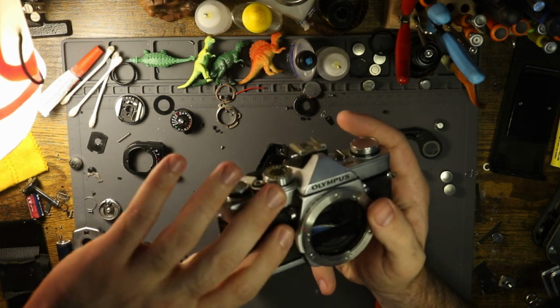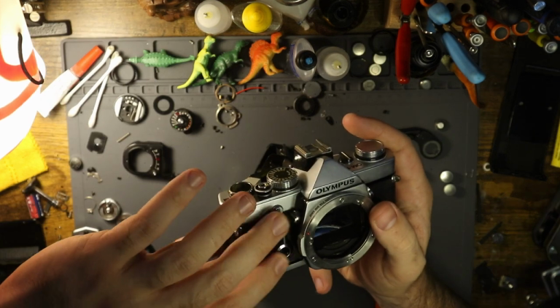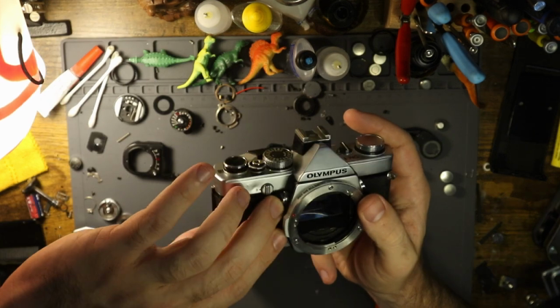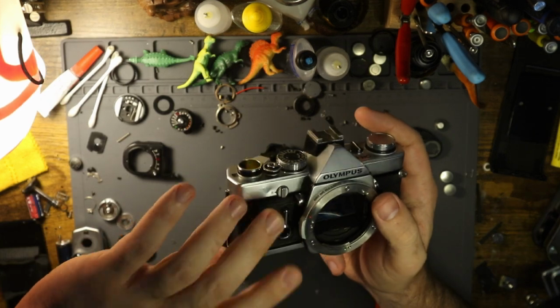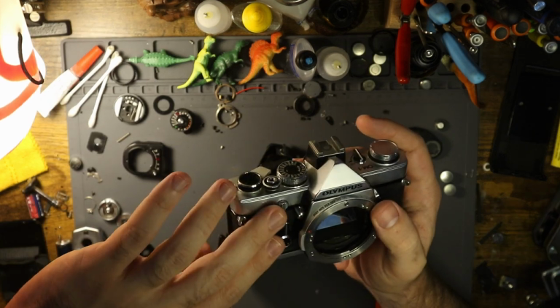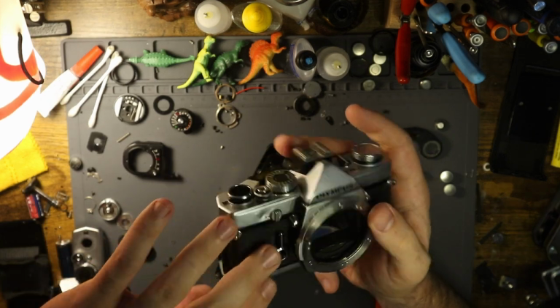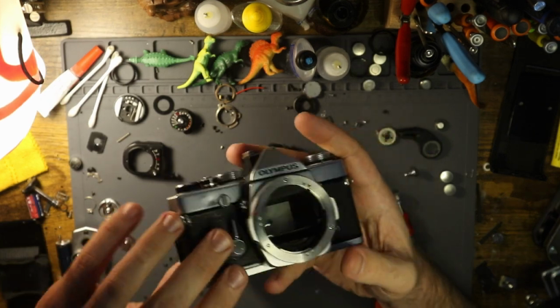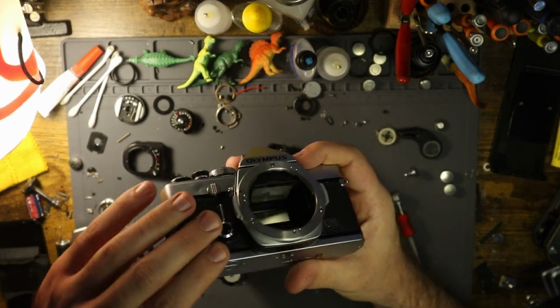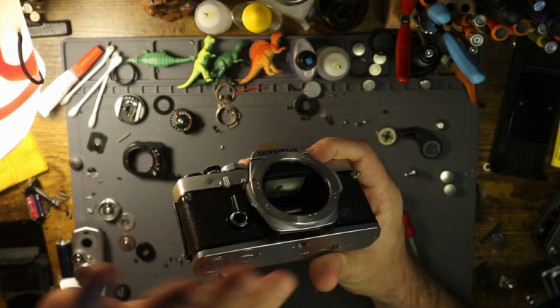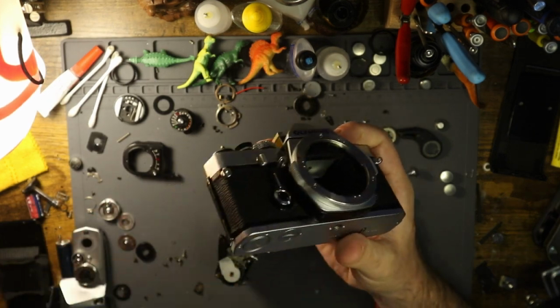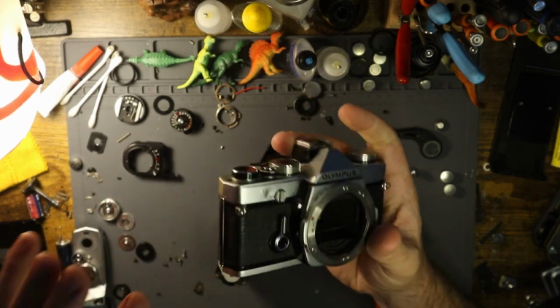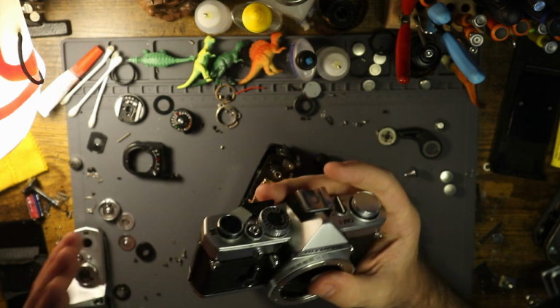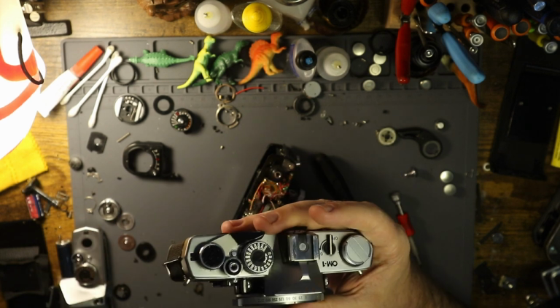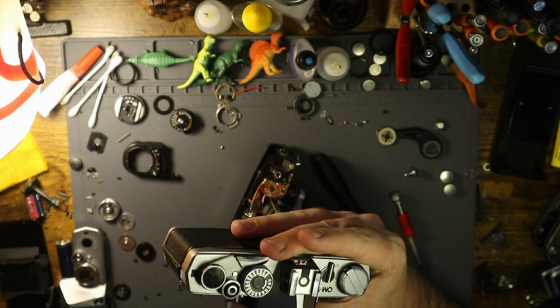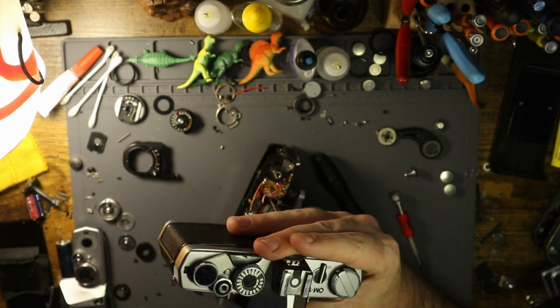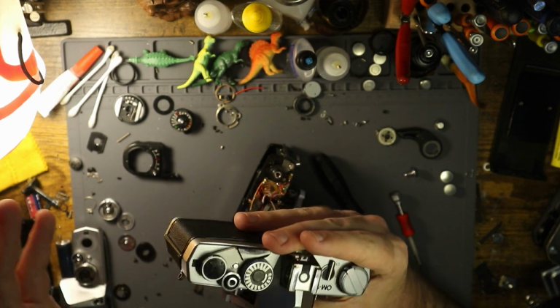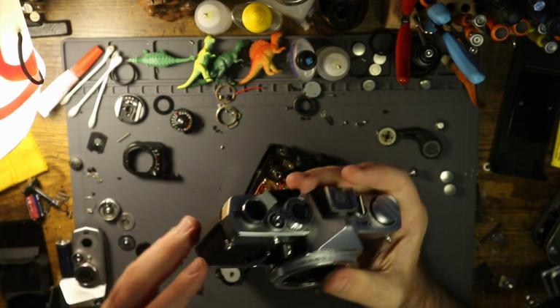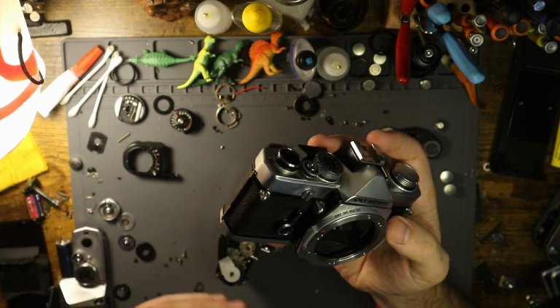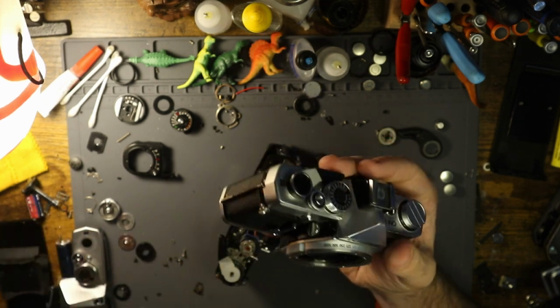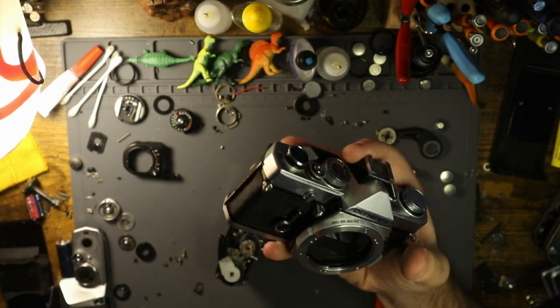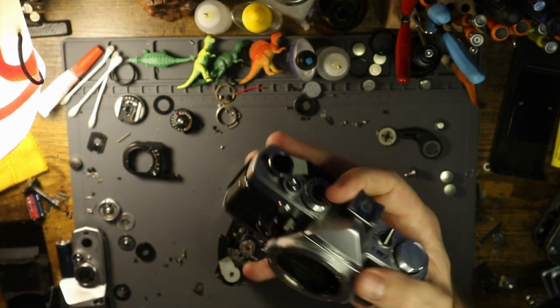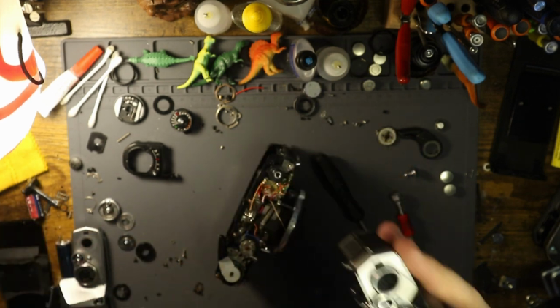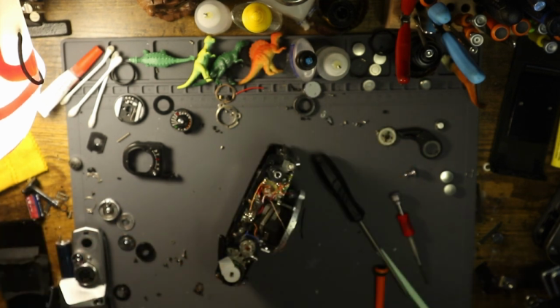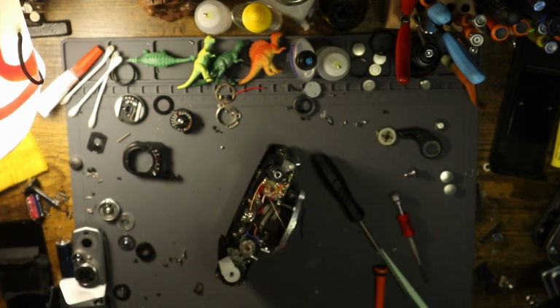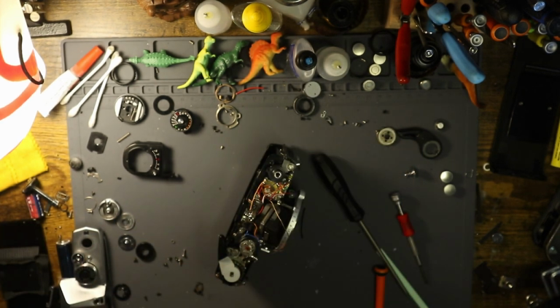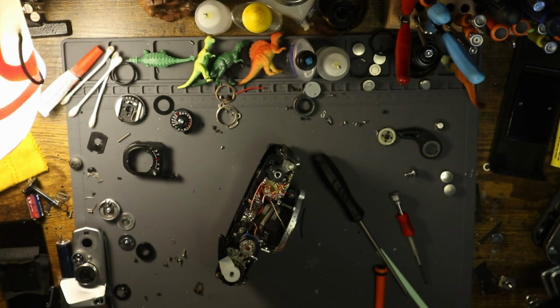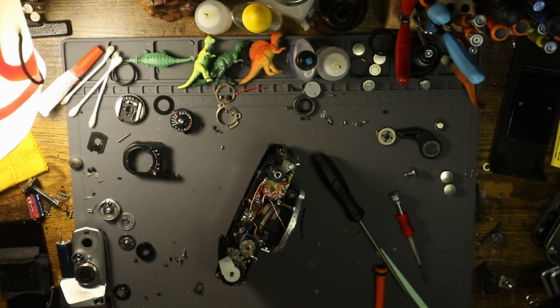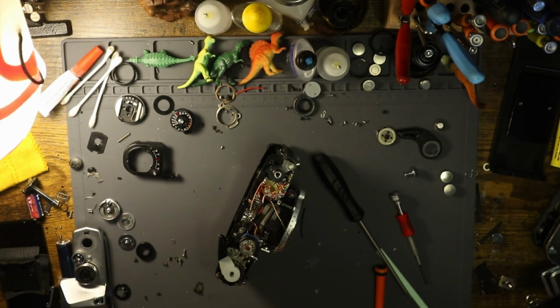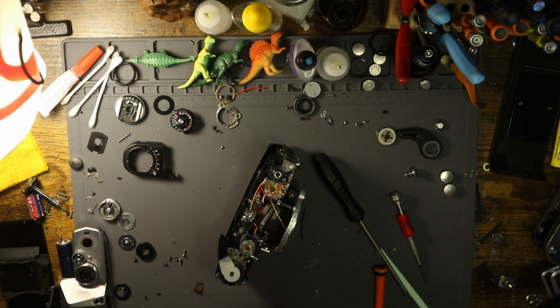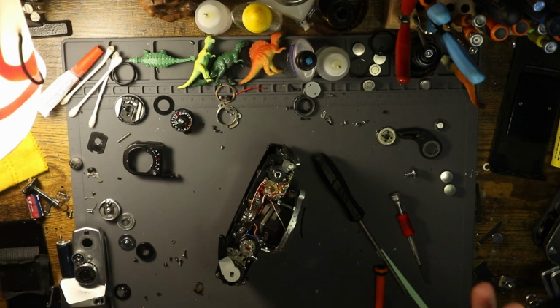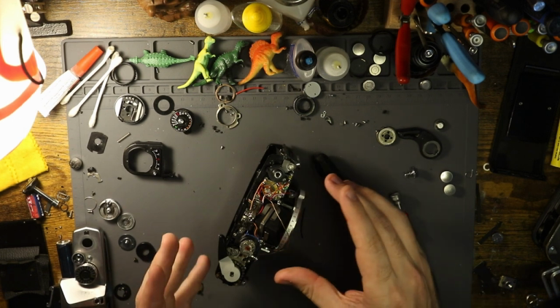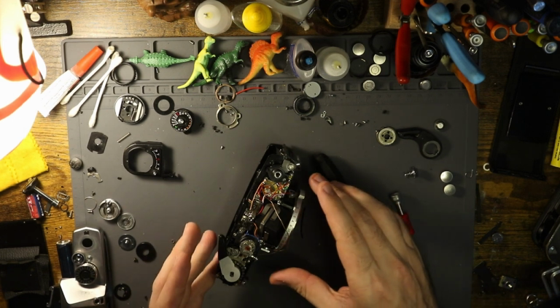I replaced the self-timer lever, replaced the bottom, and kind of just cleaned it up a little bit. I'm going to test the shutter speeds shortly, but I wanted to talk about this.